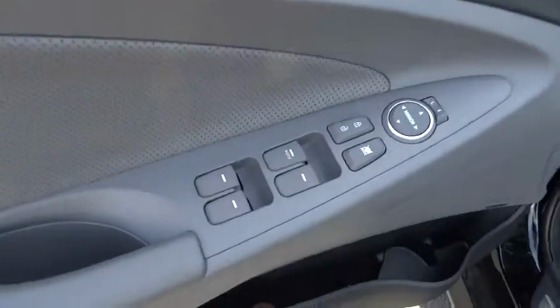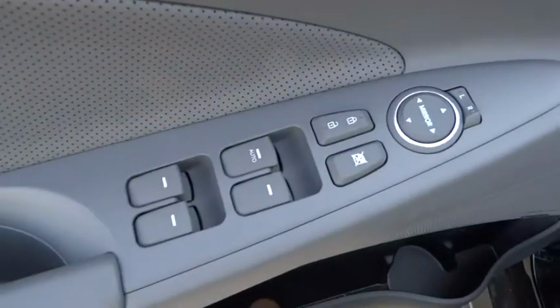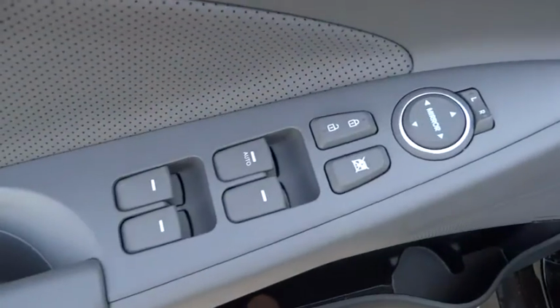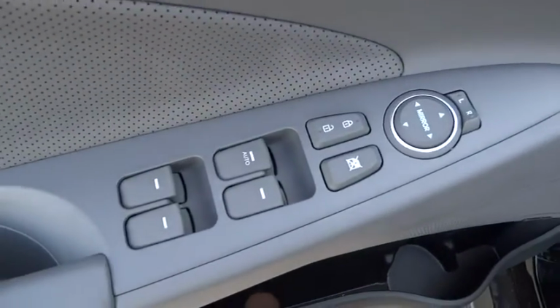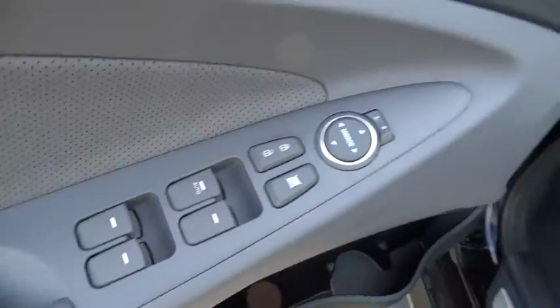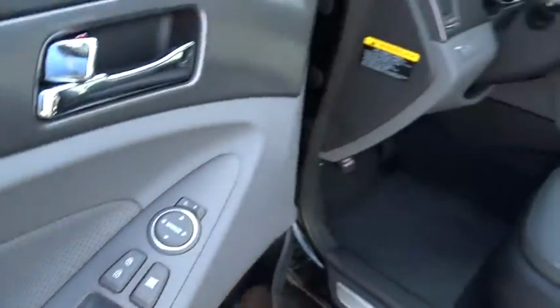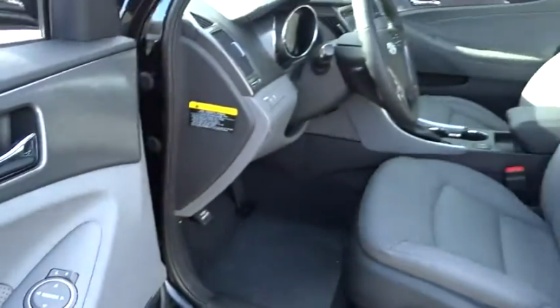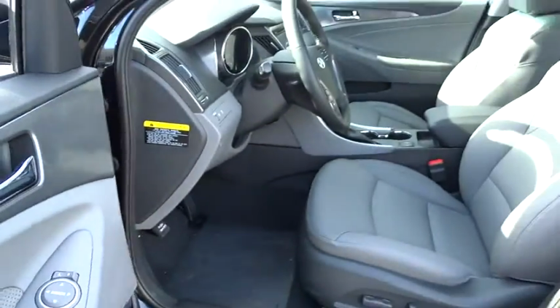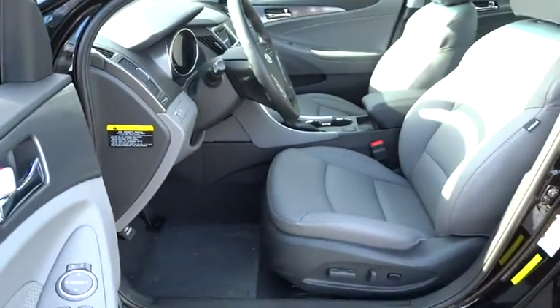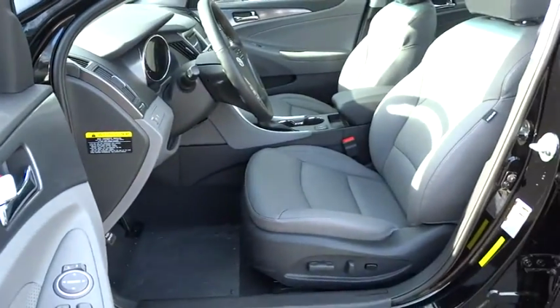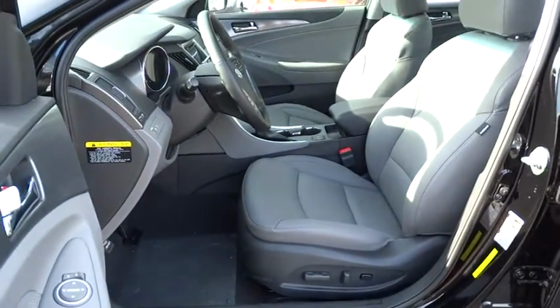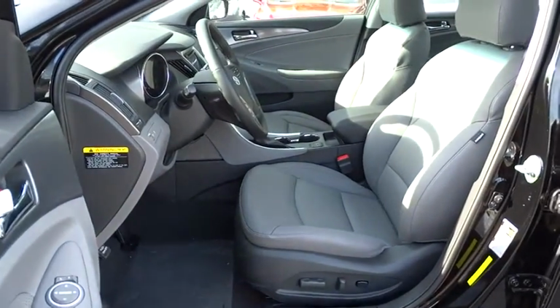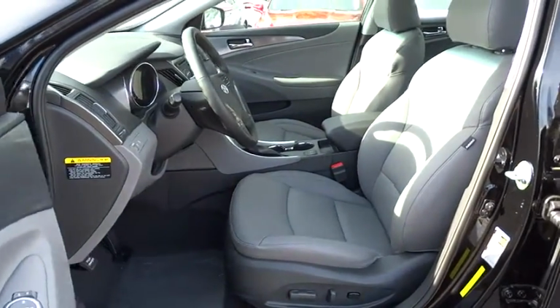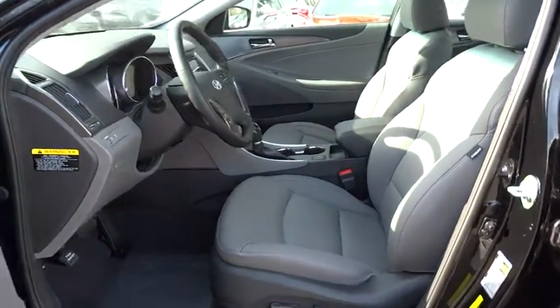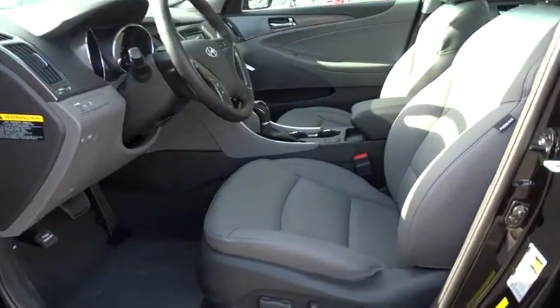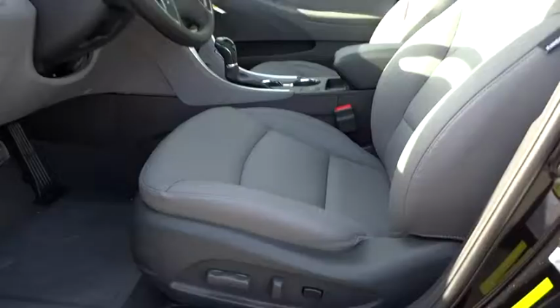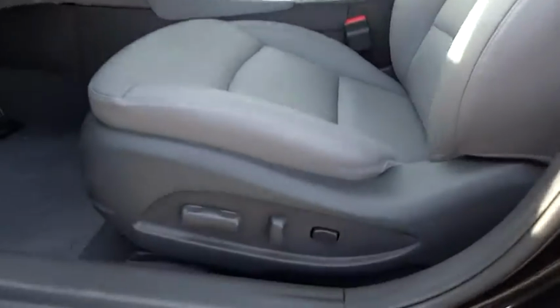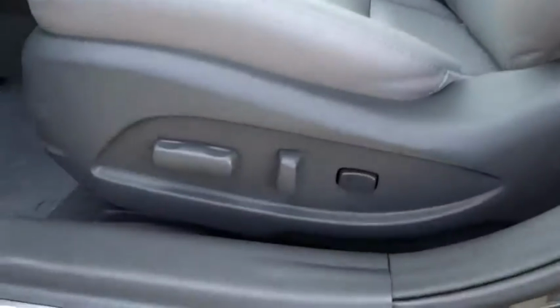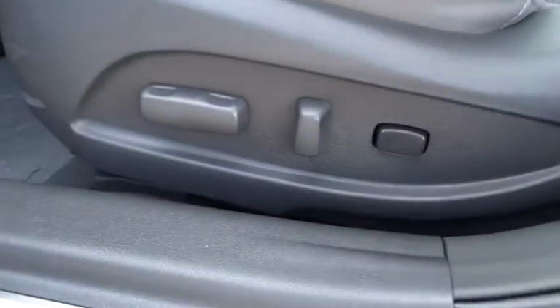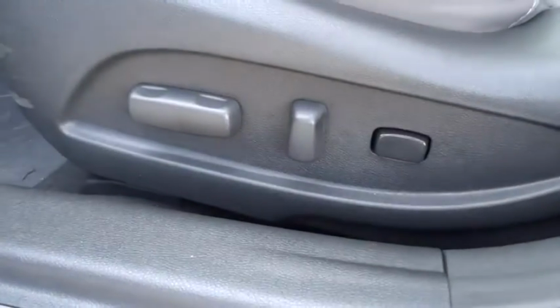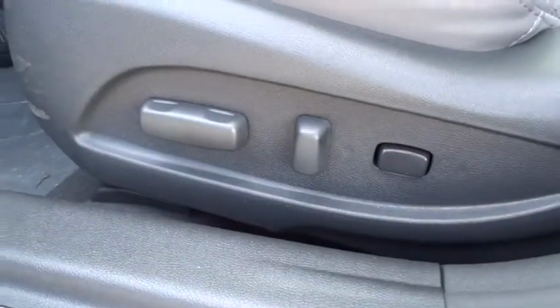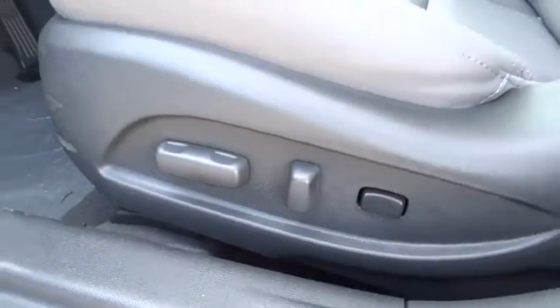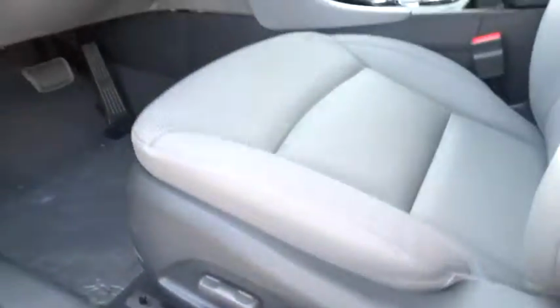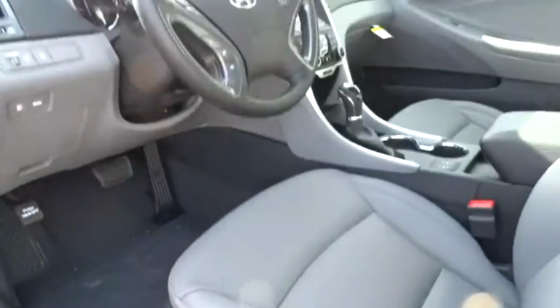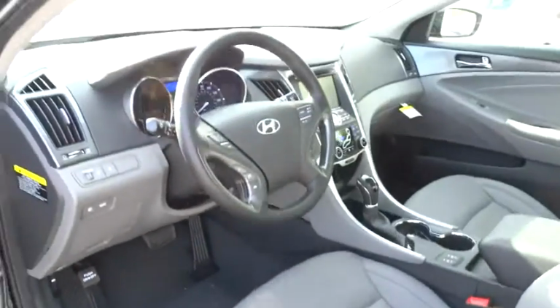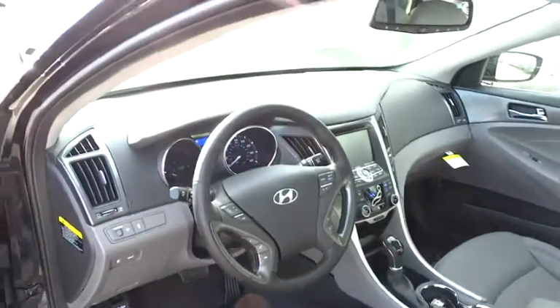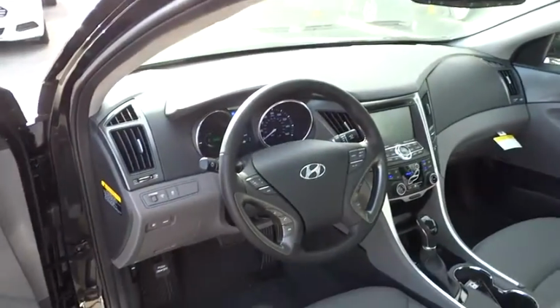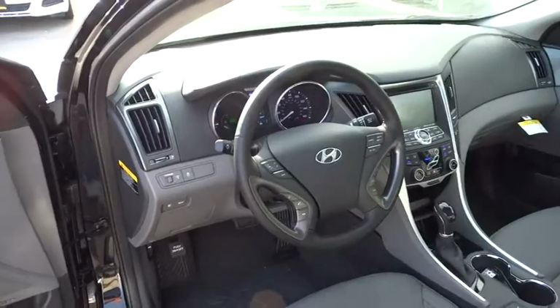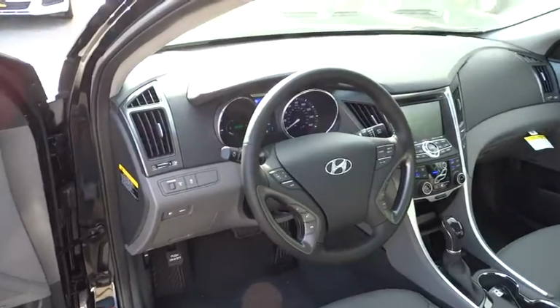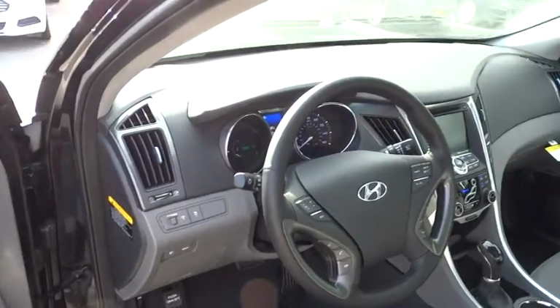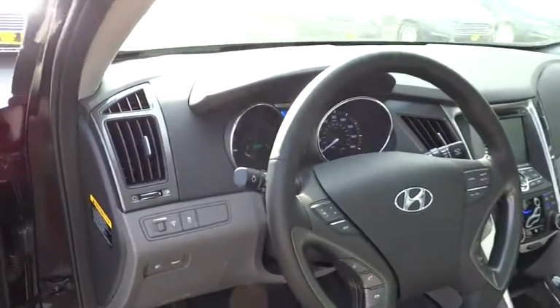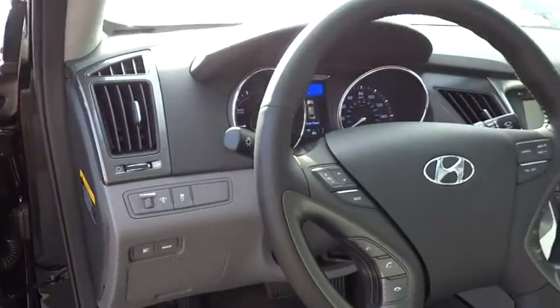Aluminum wheels, keyless entry, four-wheel disc brakes, climate control, AM-FM stereo radio, rear defrost, FWD, MP3 player, fog lamps, backup camera, CD player, trip computer.